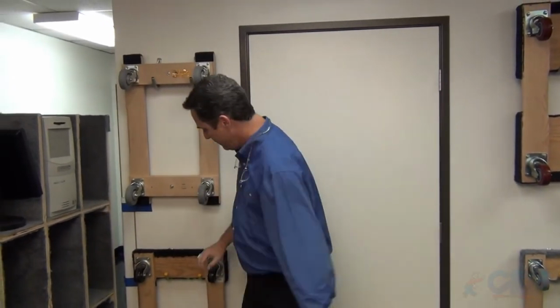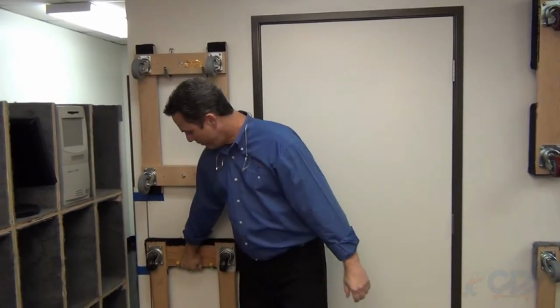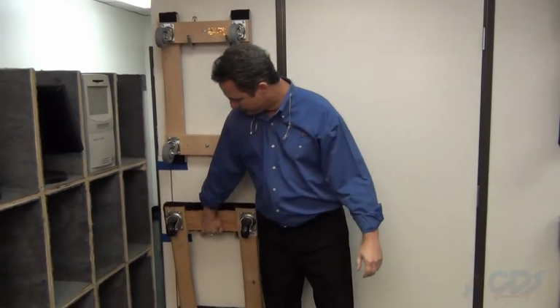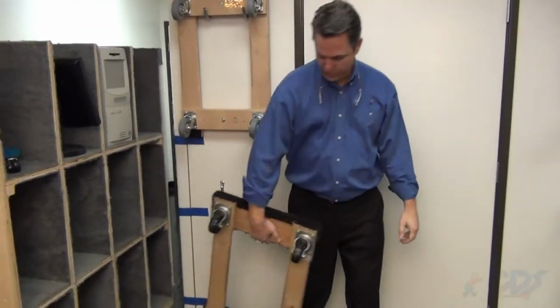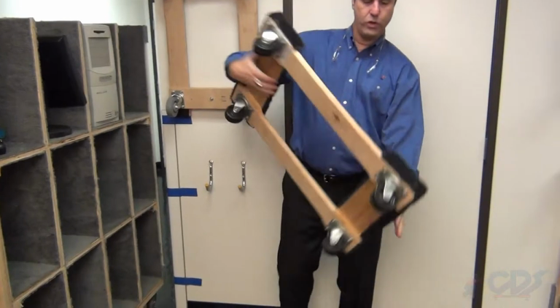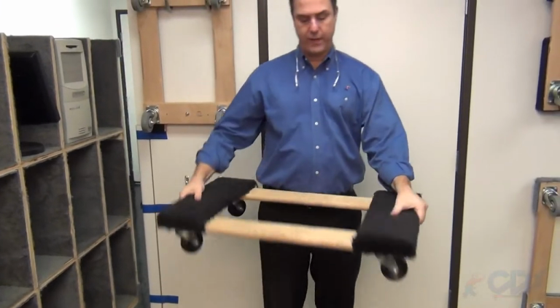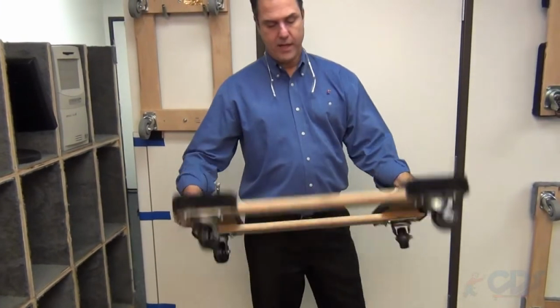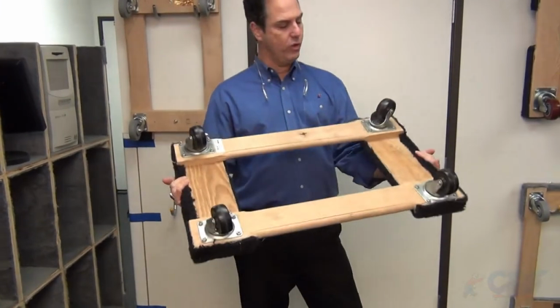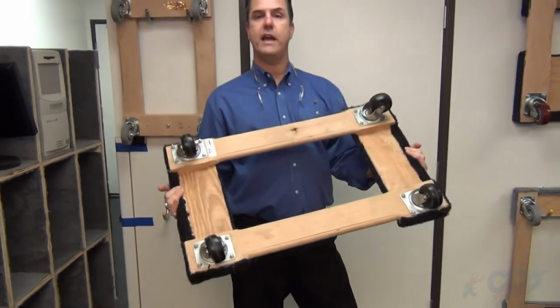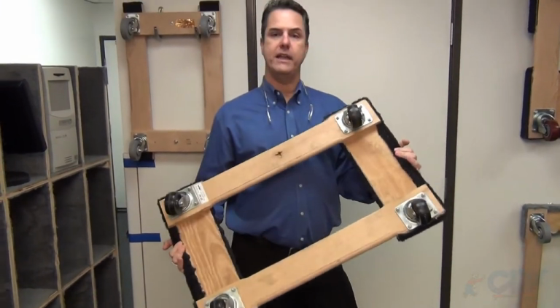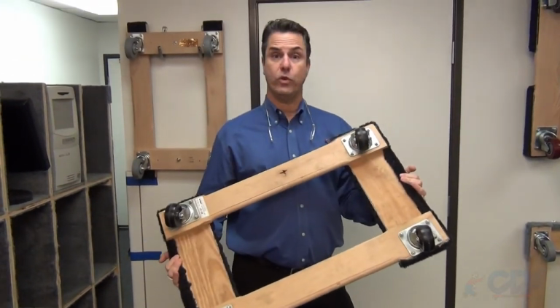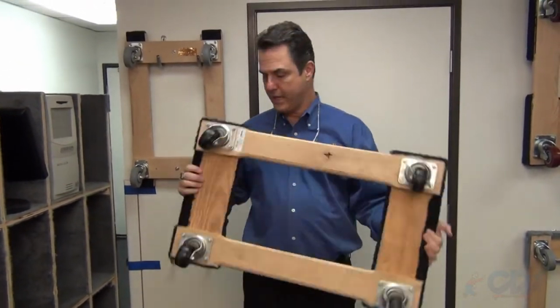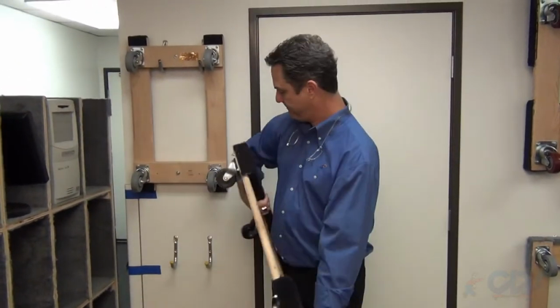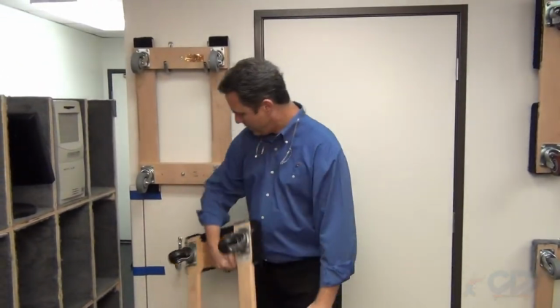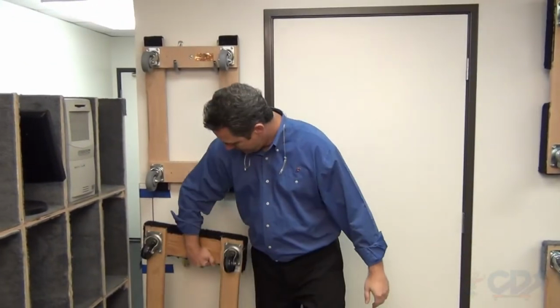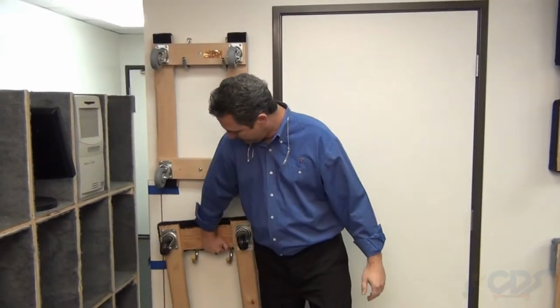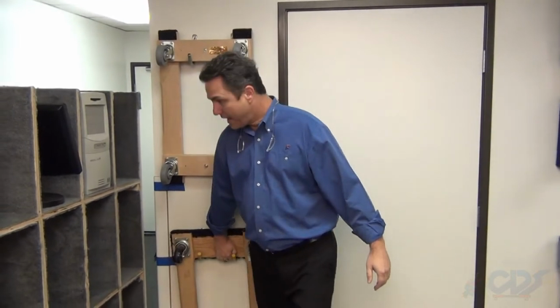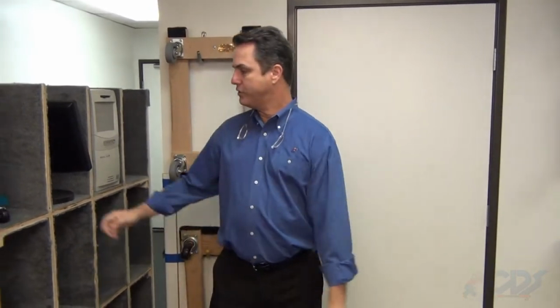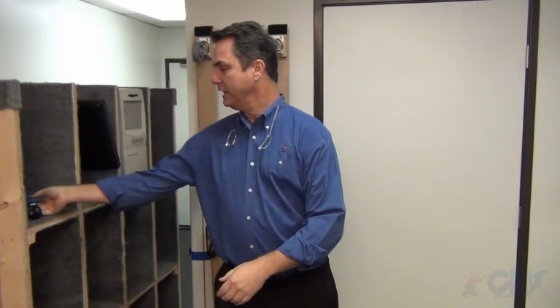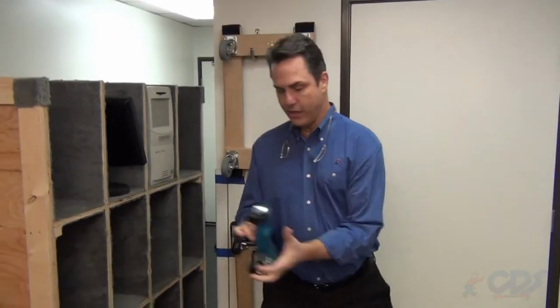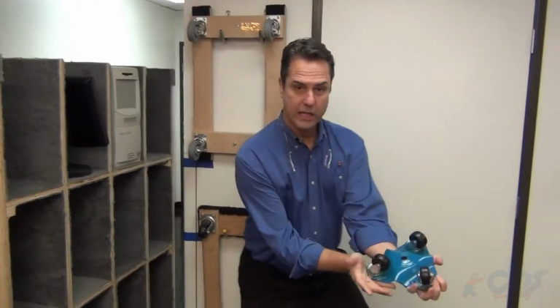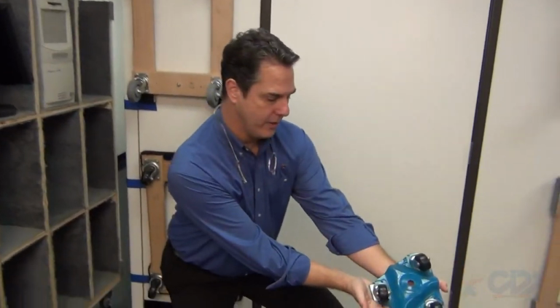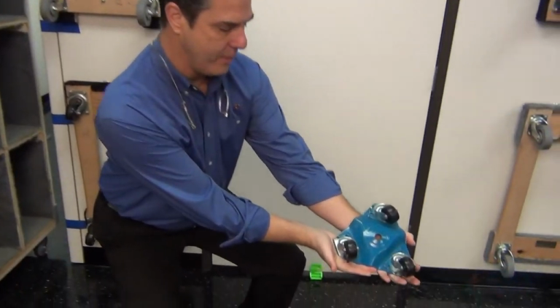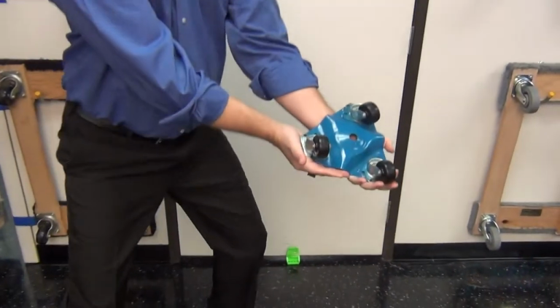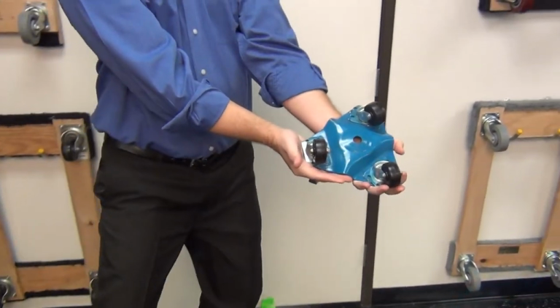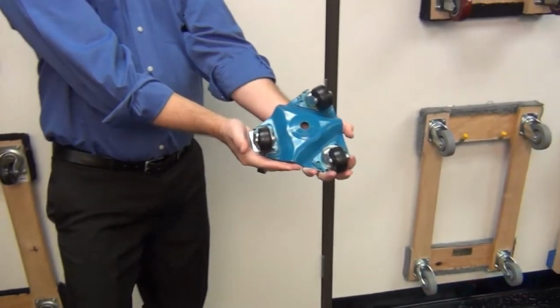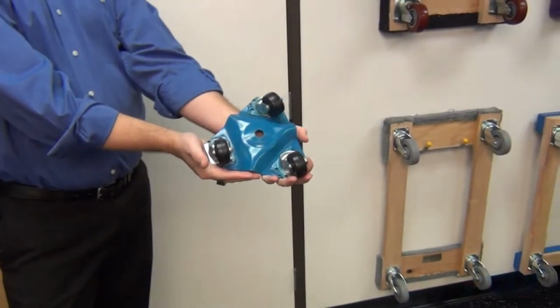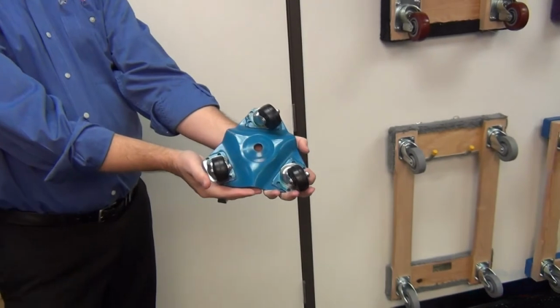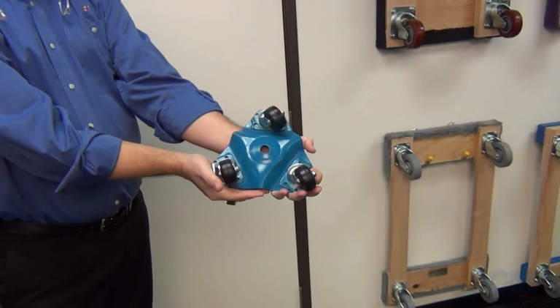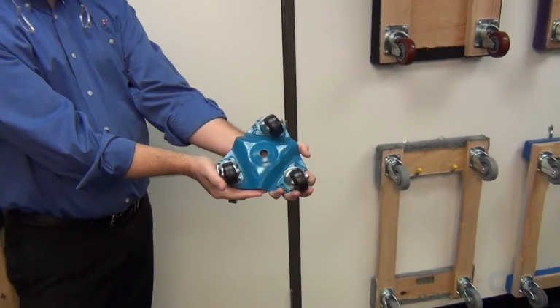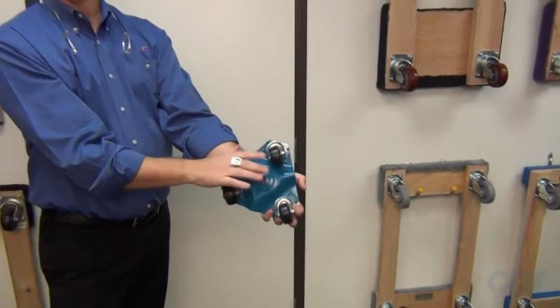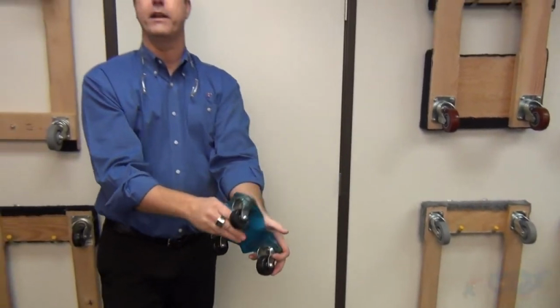Down here we have what's sometimes called the New York dolly. It's also a retail and self-storage dolly. And we've even got down to the little guy, which is our pocket dolly for doing specialty moving such as small machinery and pianos.